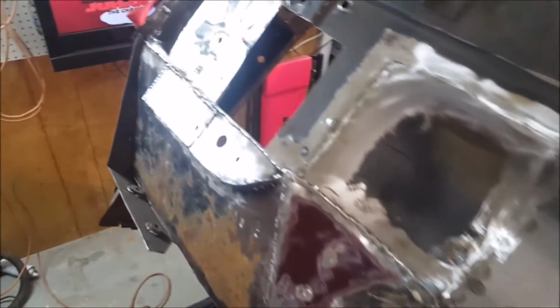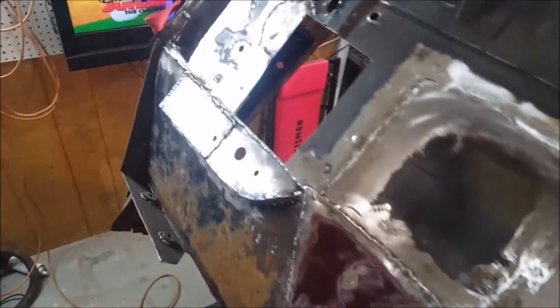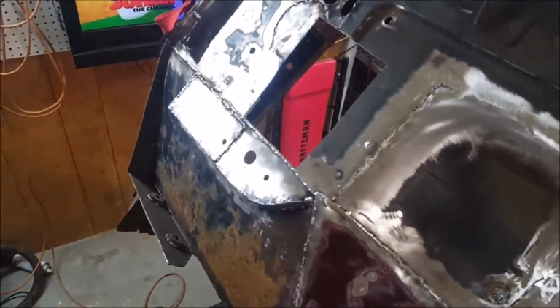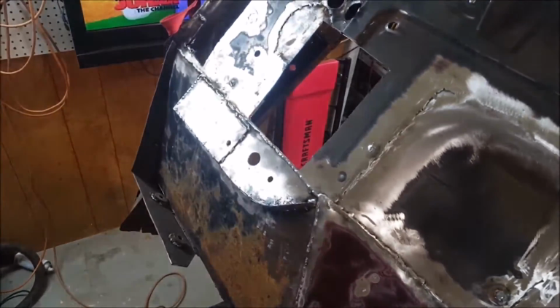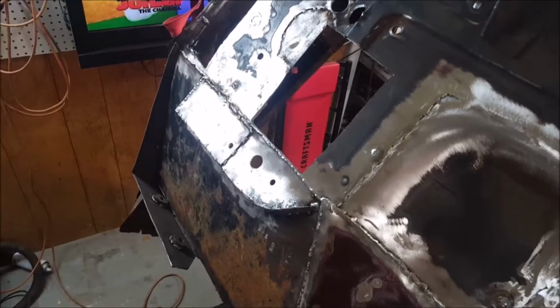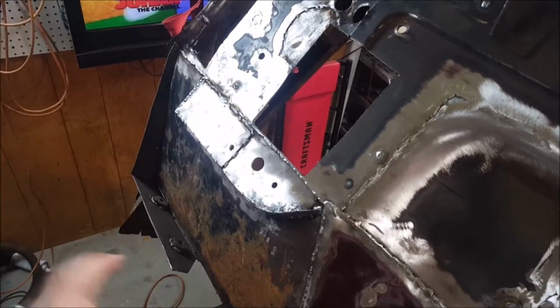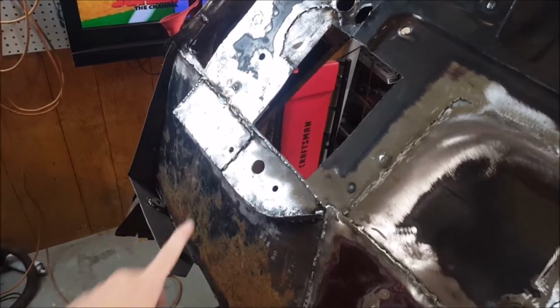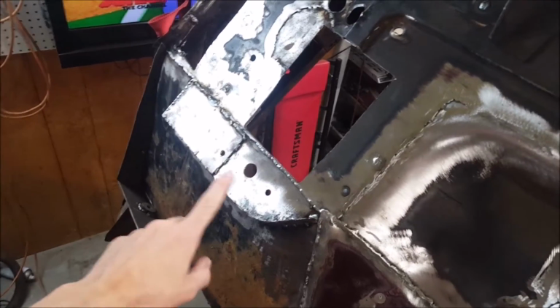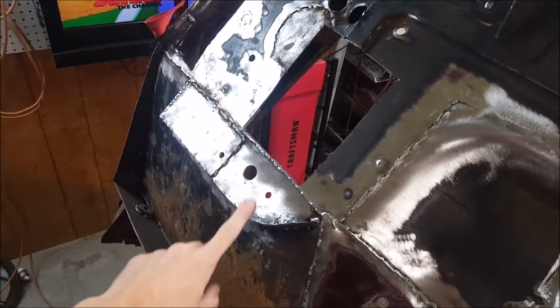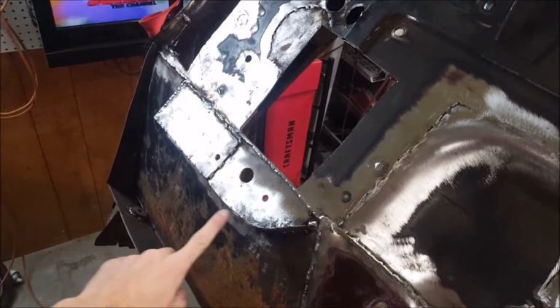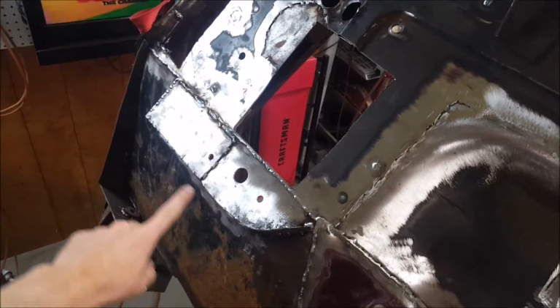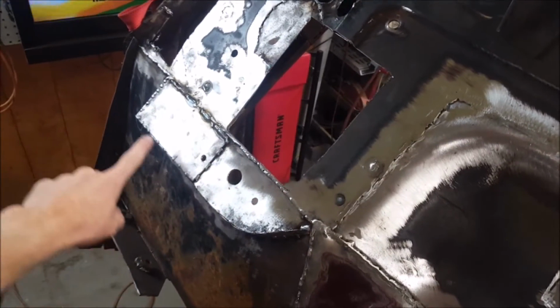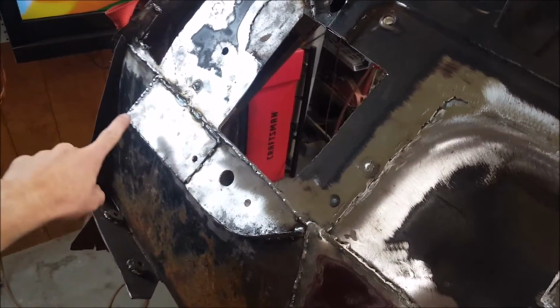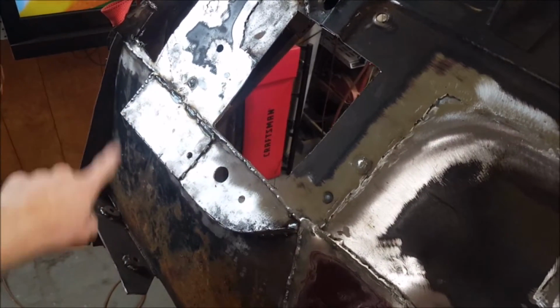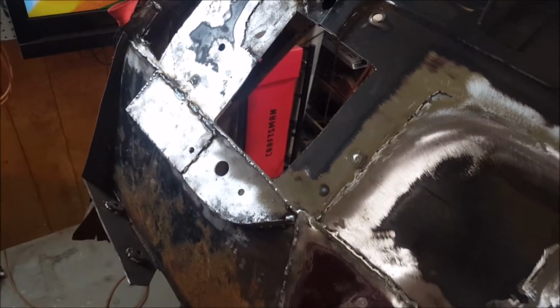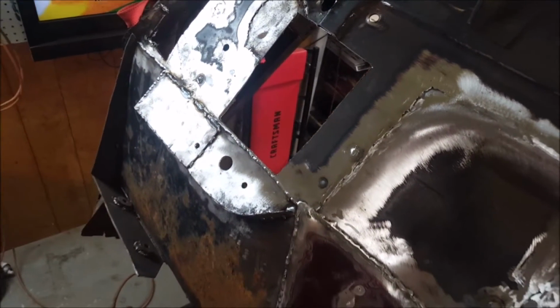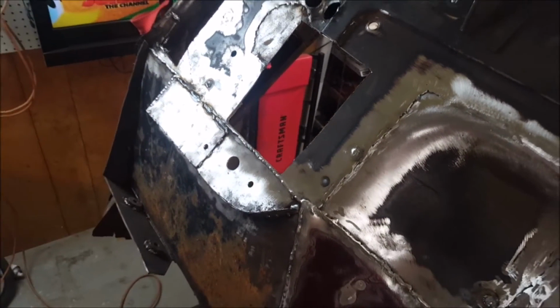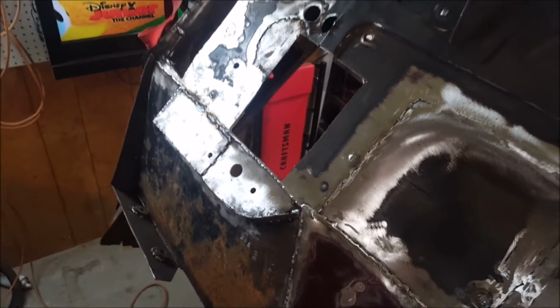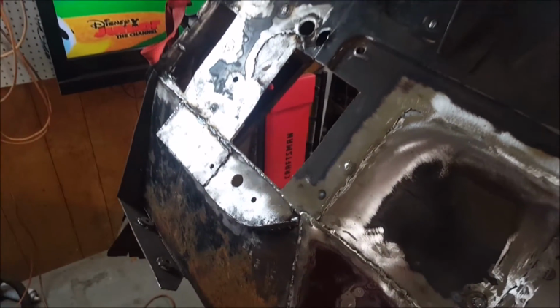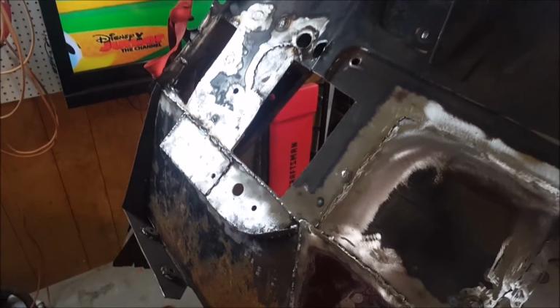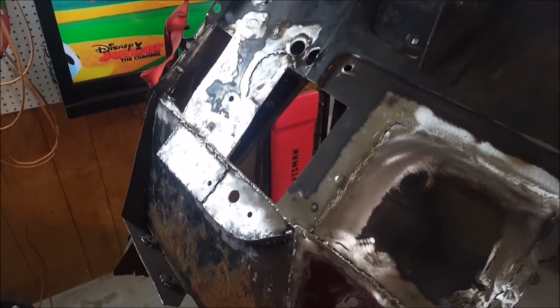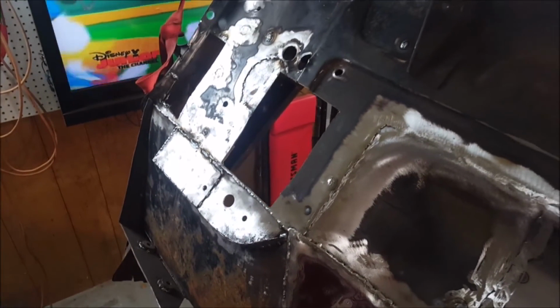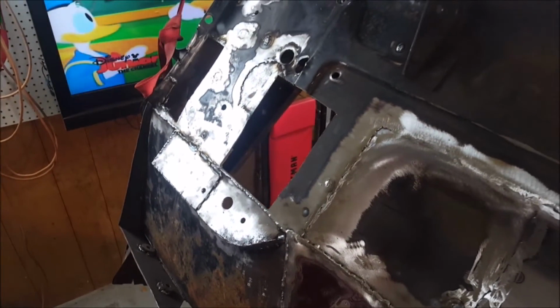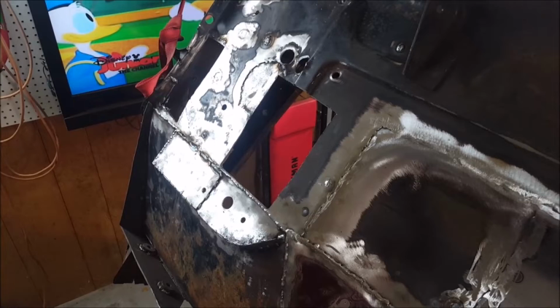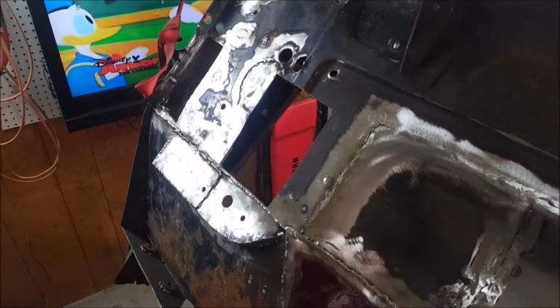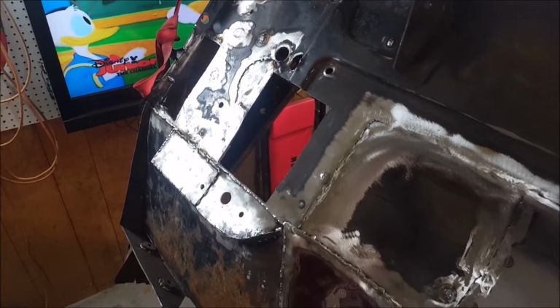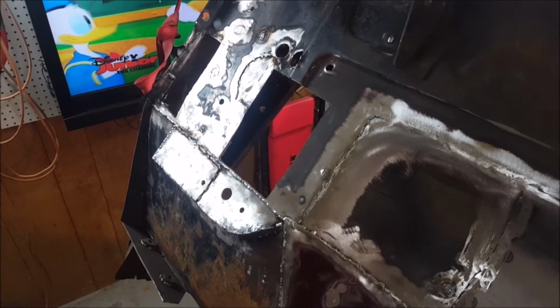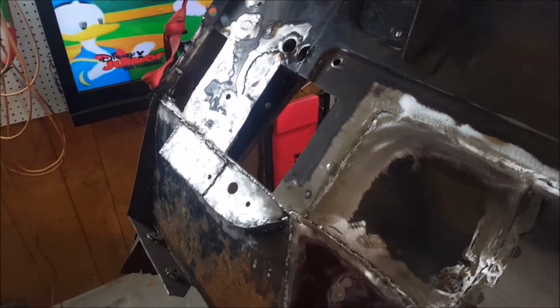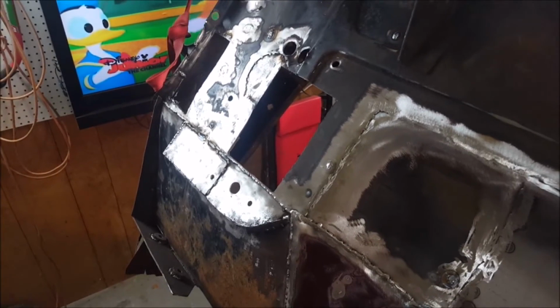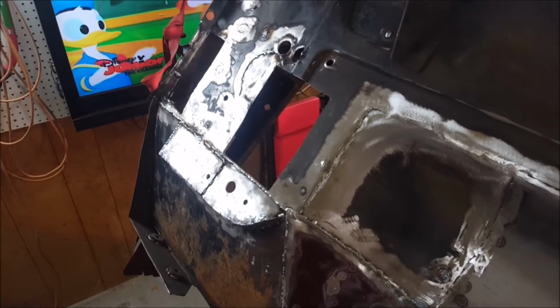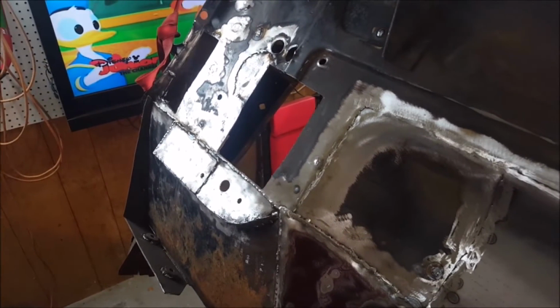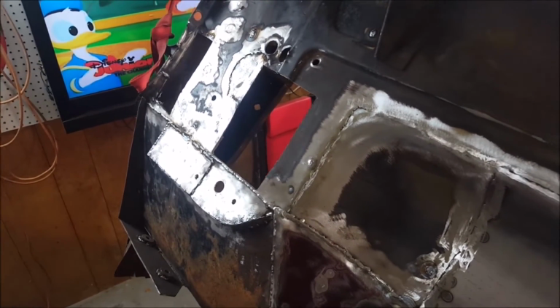On this side here I had to extend this plate right there in order to try and retain the factory air conditioning unit.